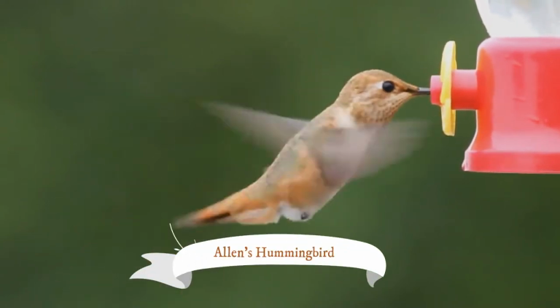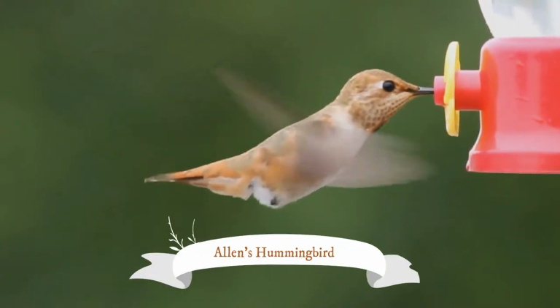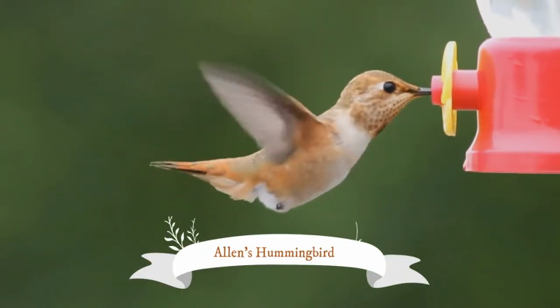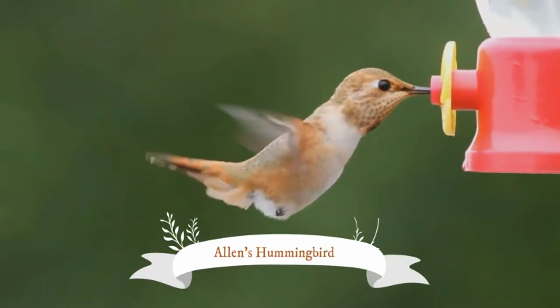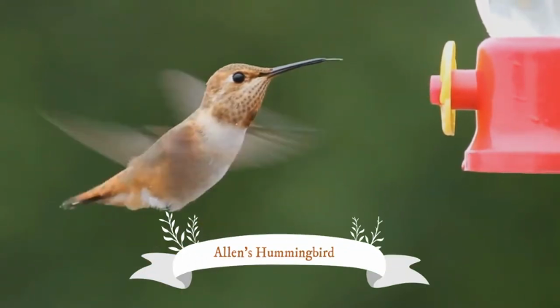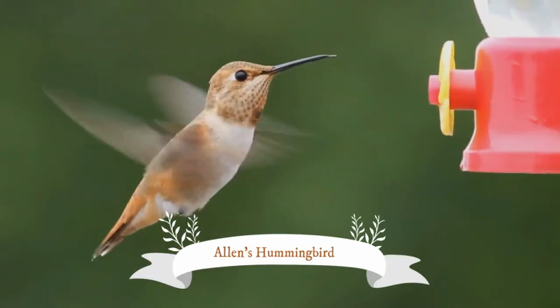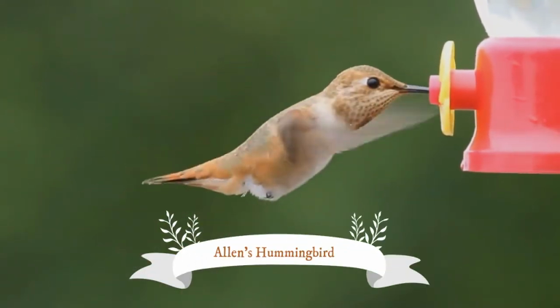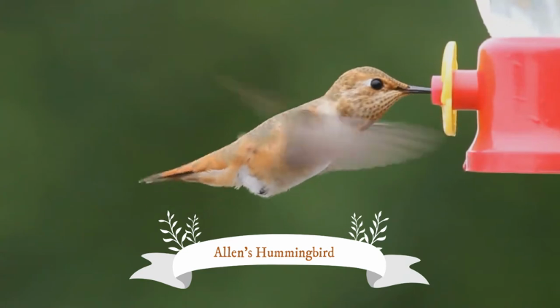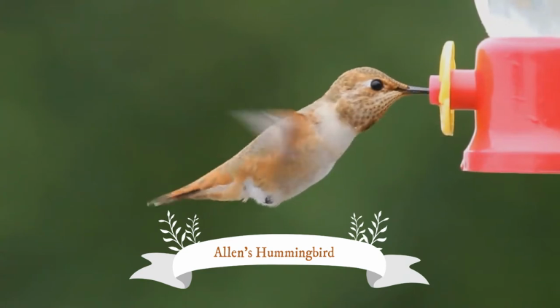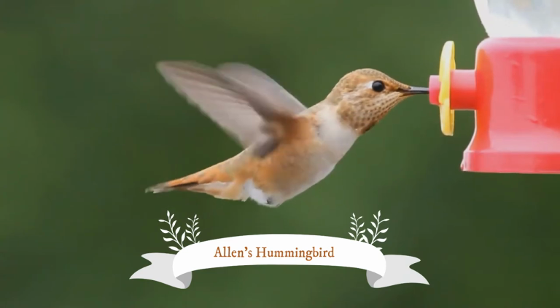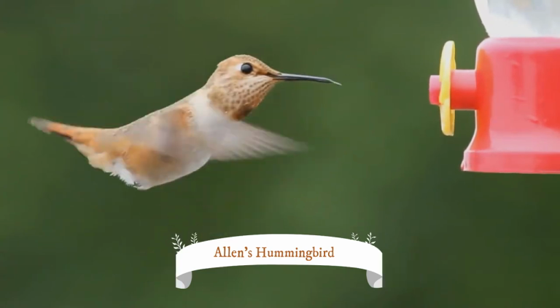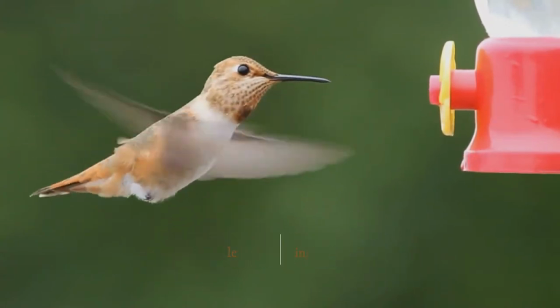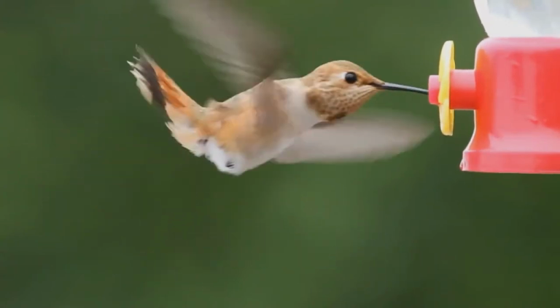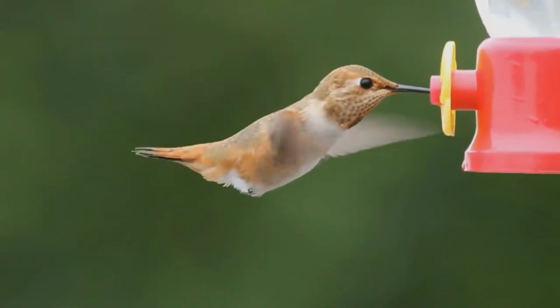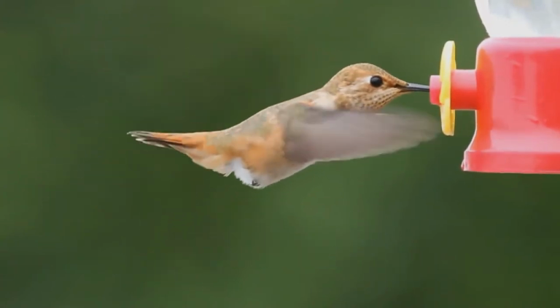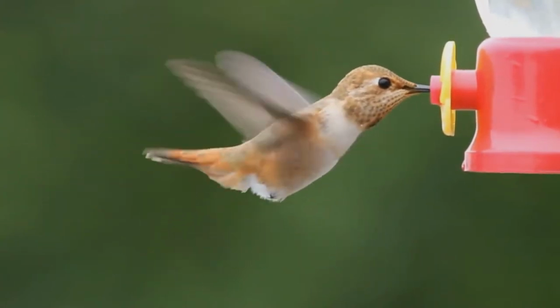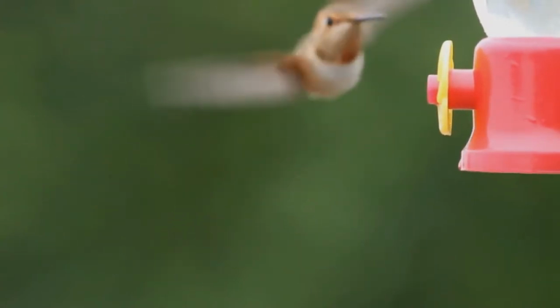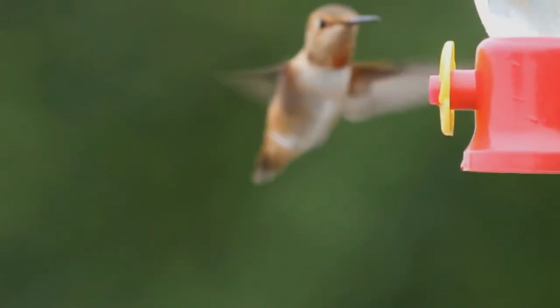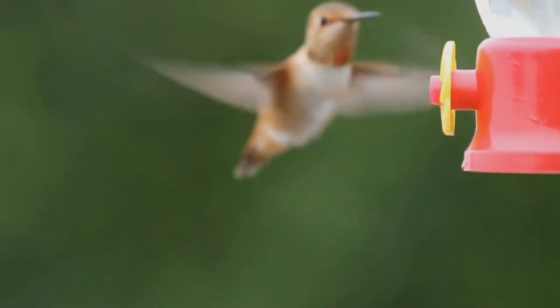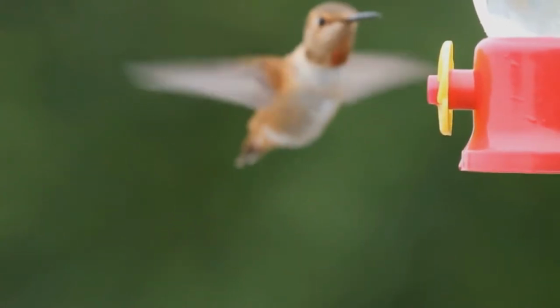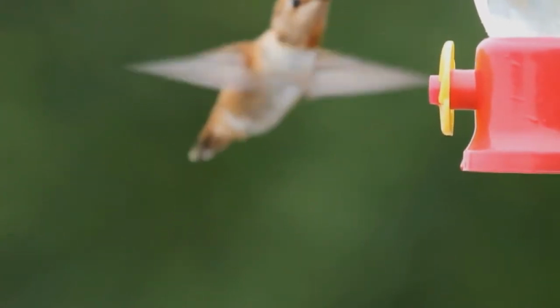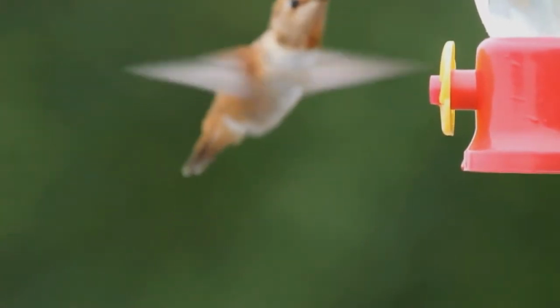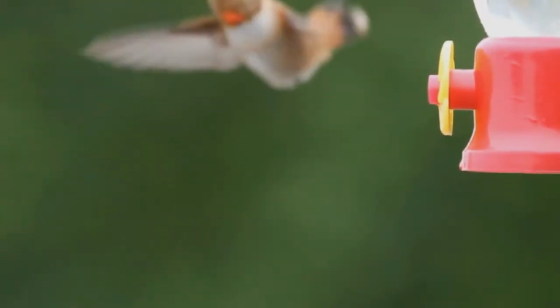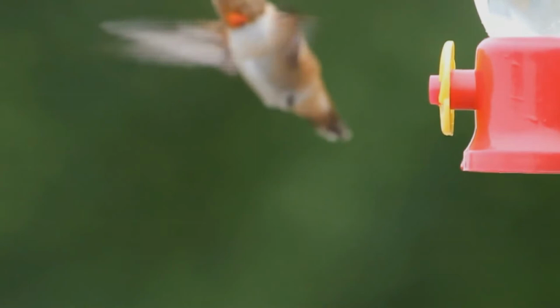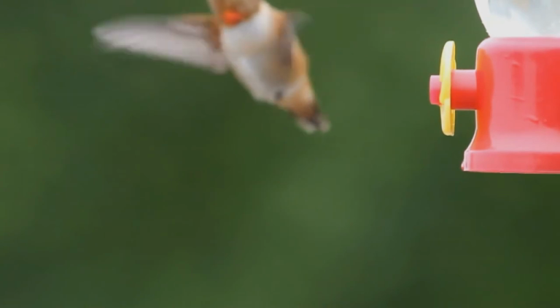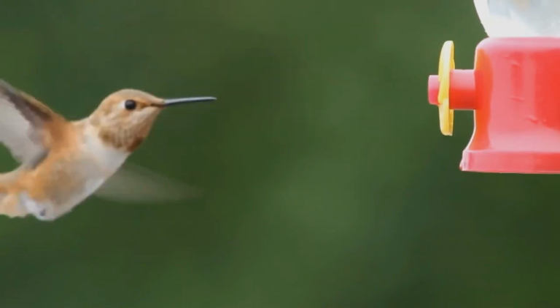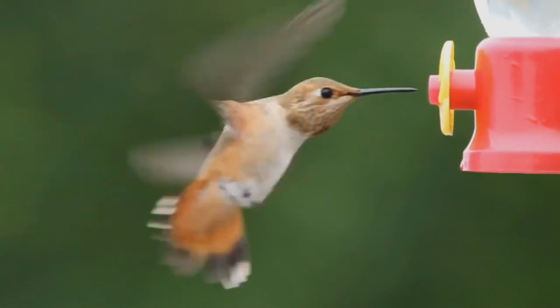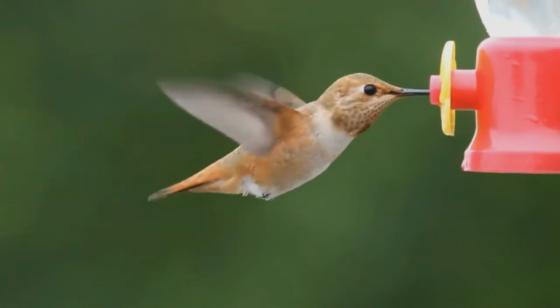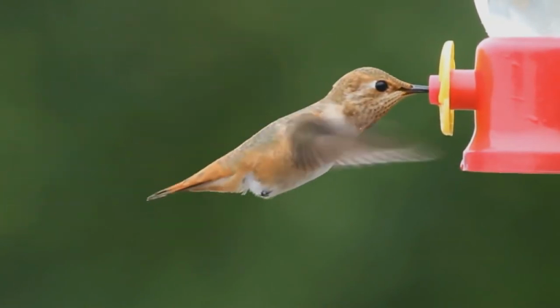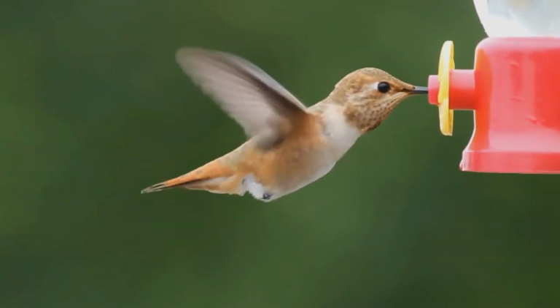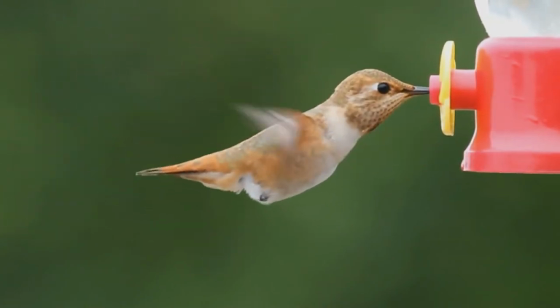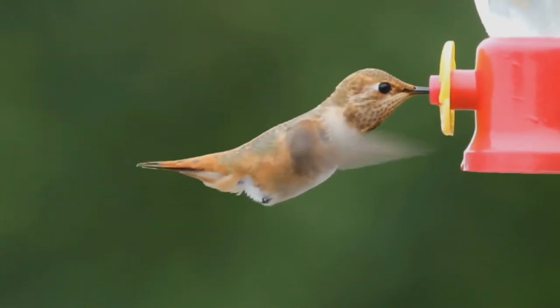Allen's hummingbird, Selasphorus sasin, is a species of hummingbird that breeds in the western United States. It is one of seven species in the genus Selasphorus.